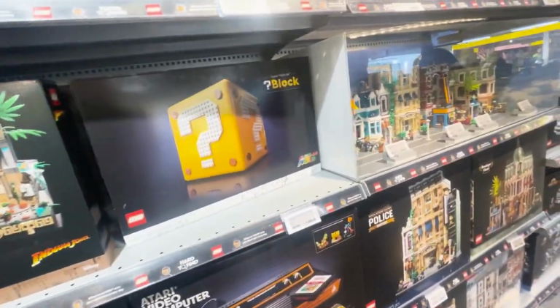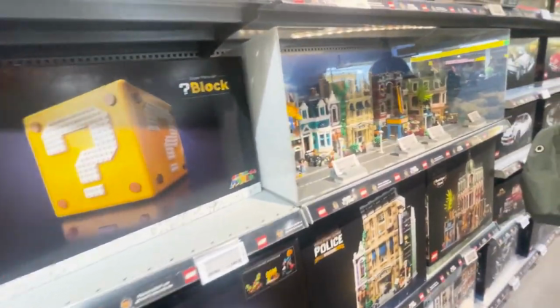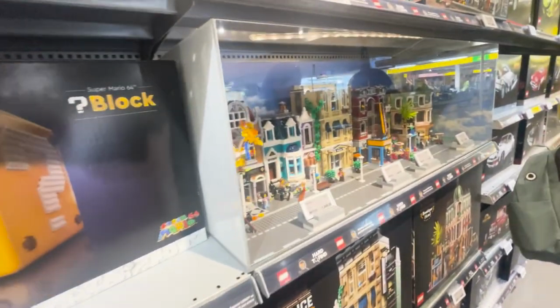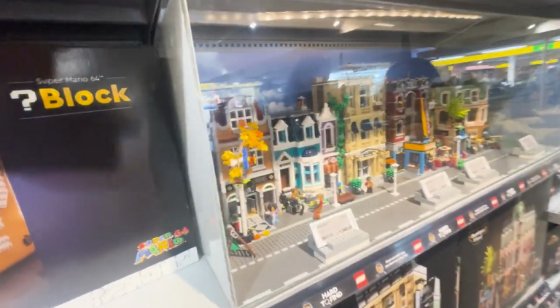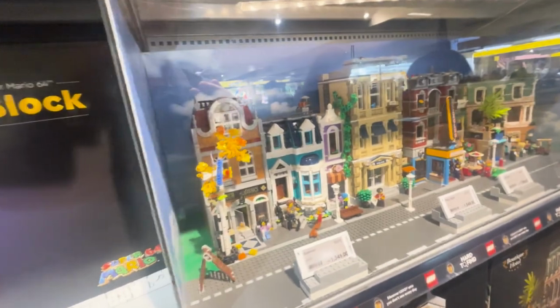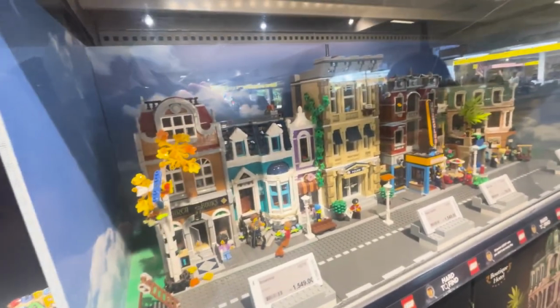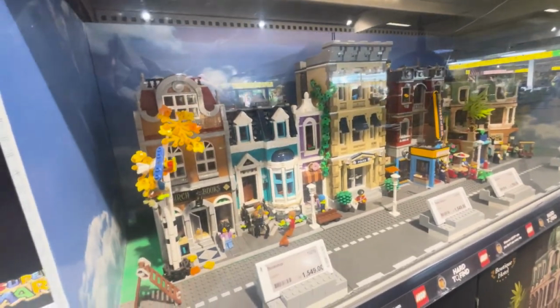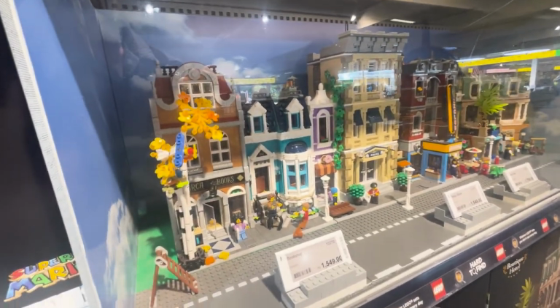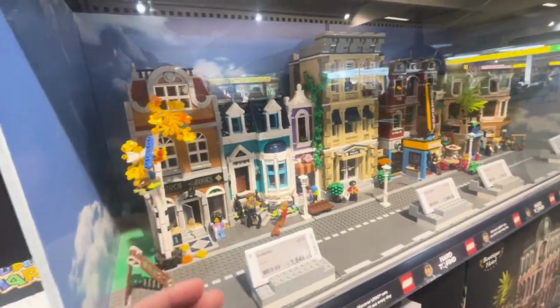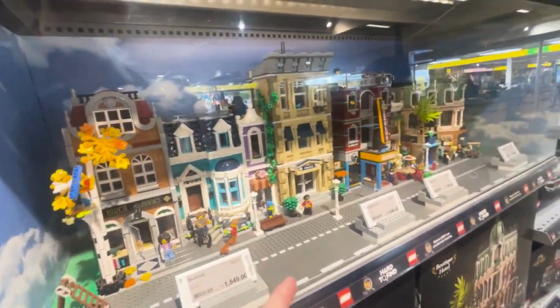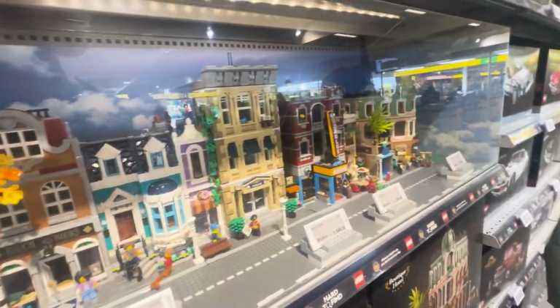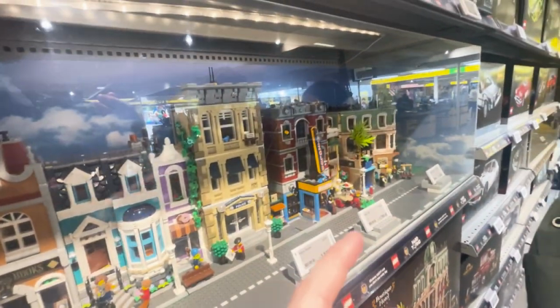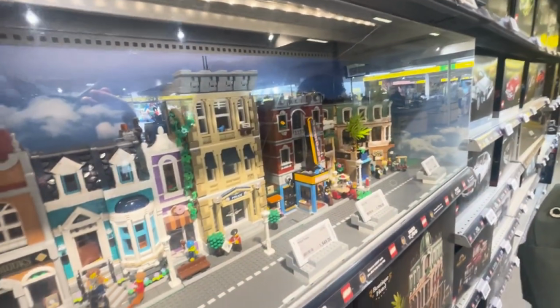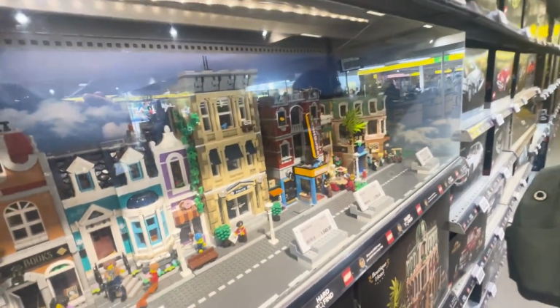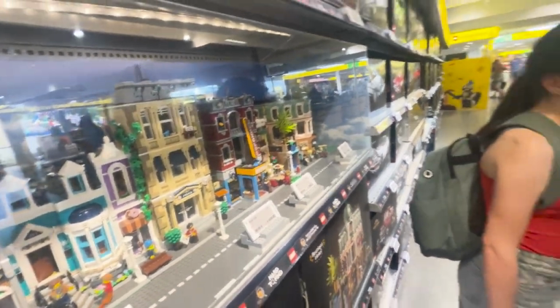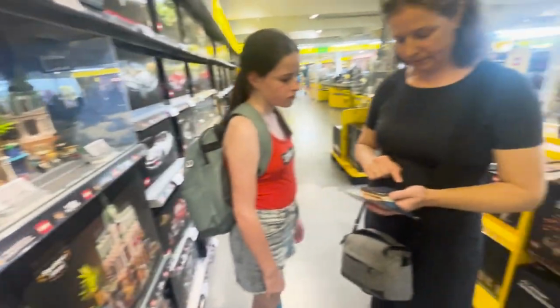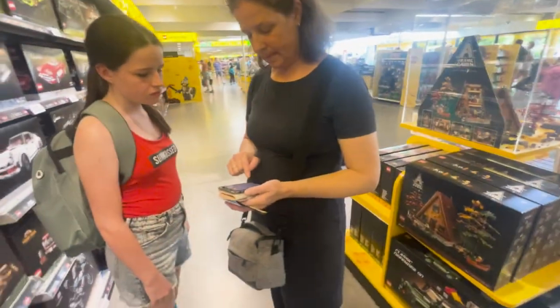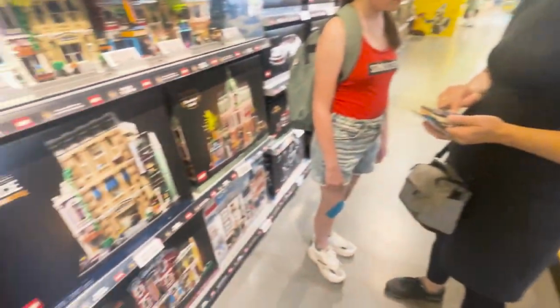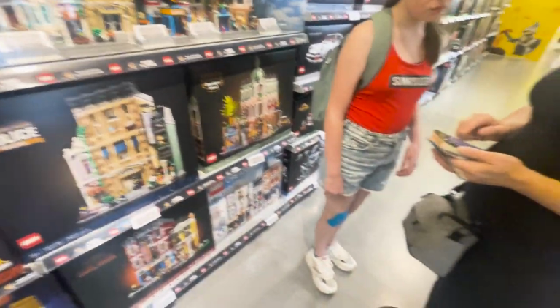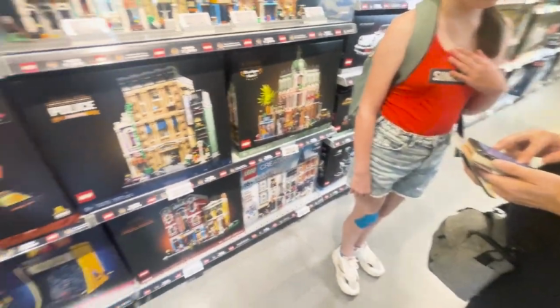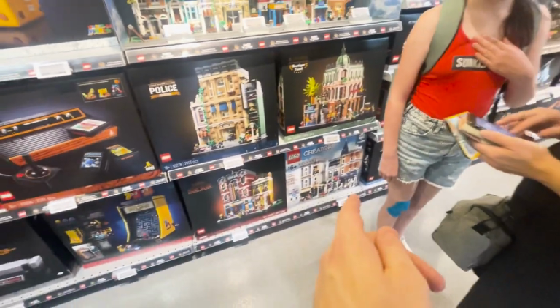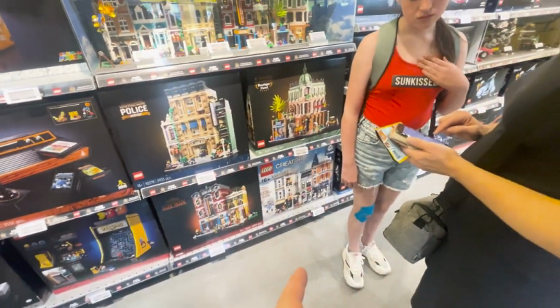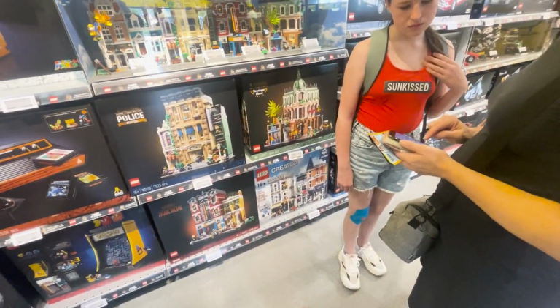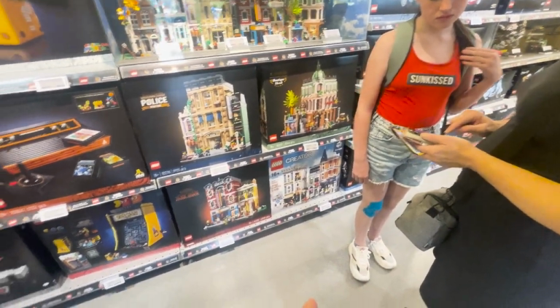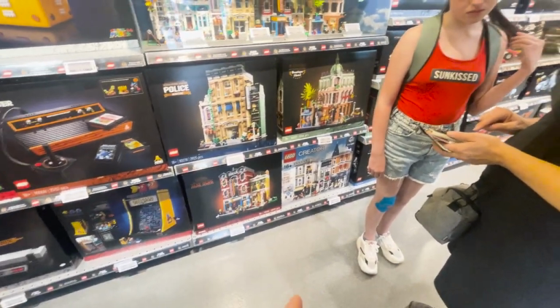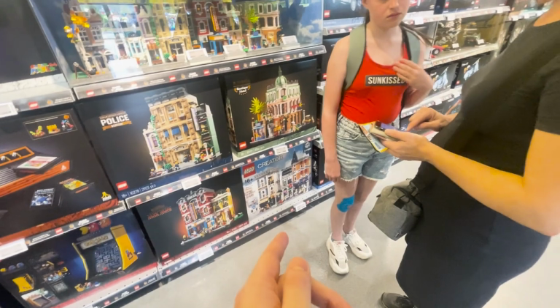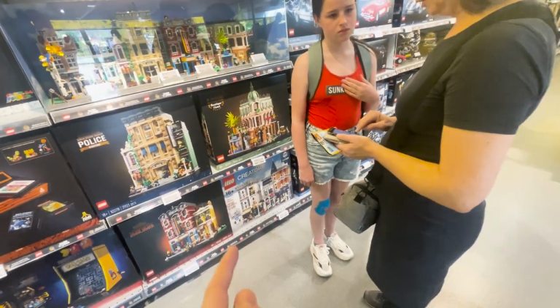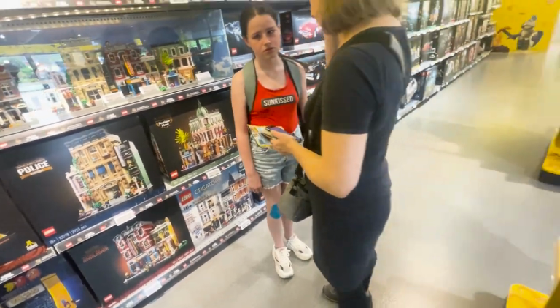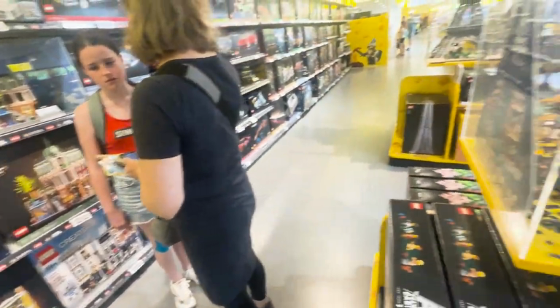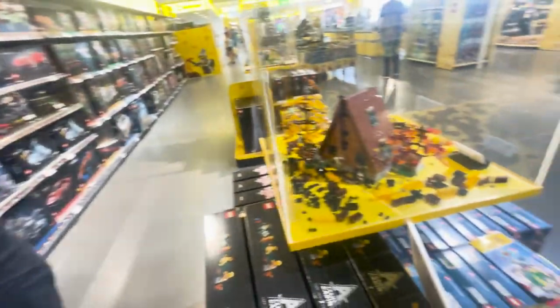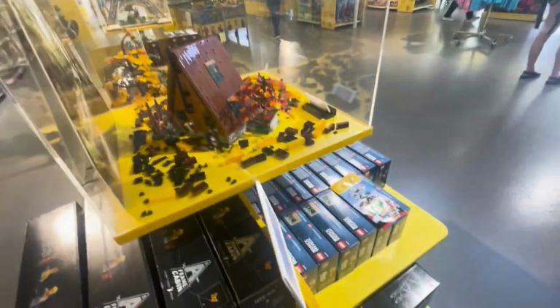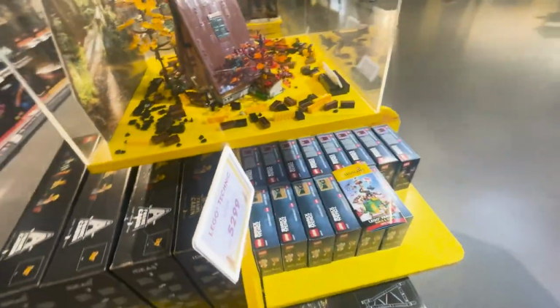Then we come to our modulars — we've got a whole street of modulars here: Bookshop, PlayStation, Jazz Club, Boutique Hotel, Assembly Square down the bottom, still in the old Creator Expert packaging. Incredible.